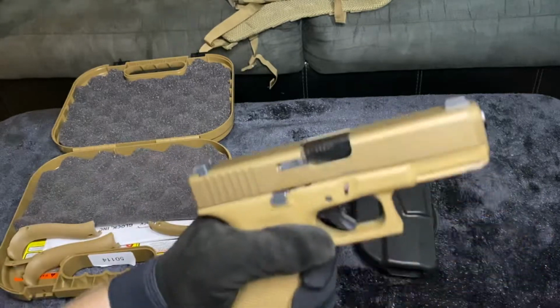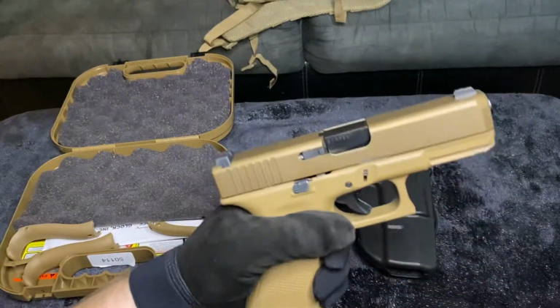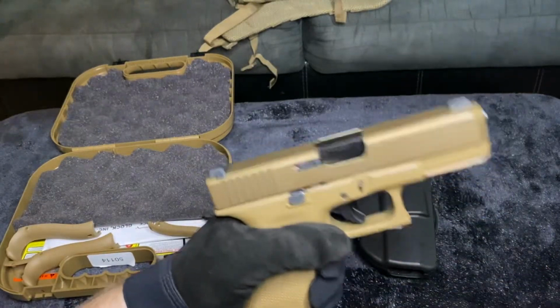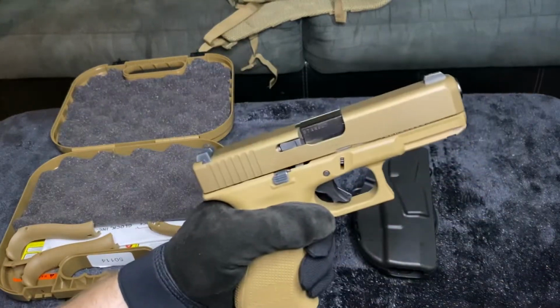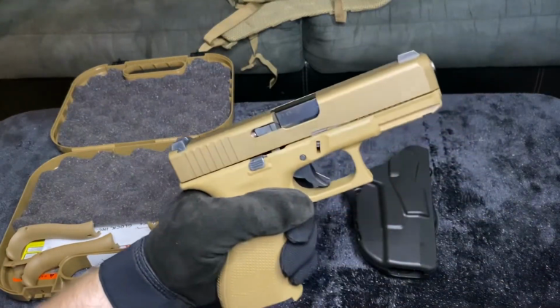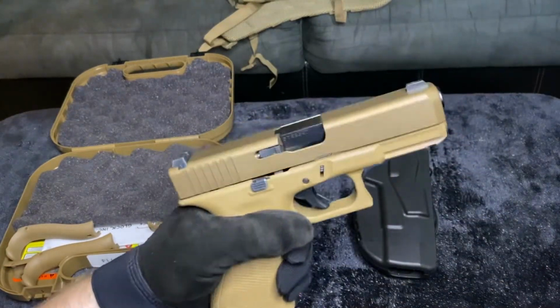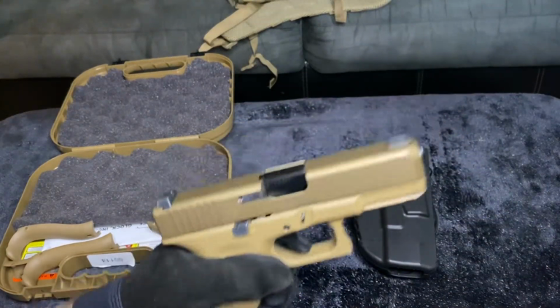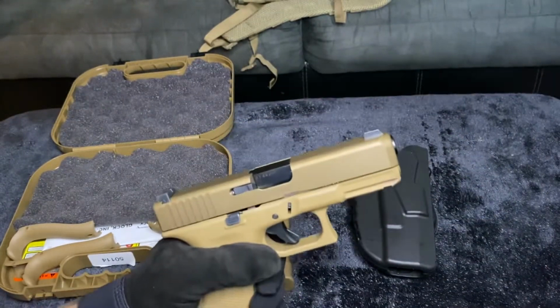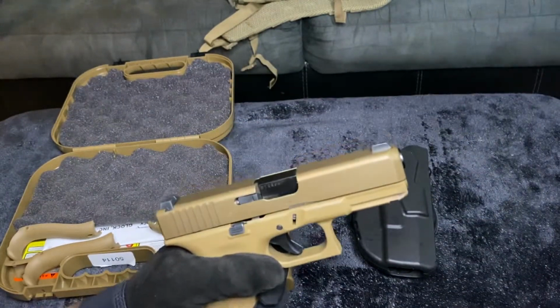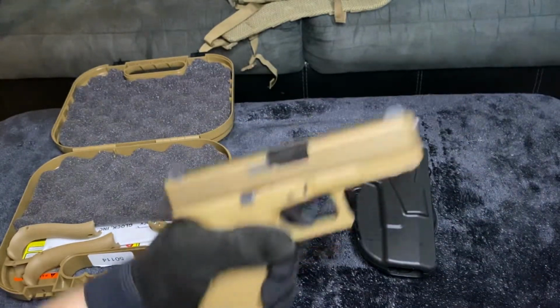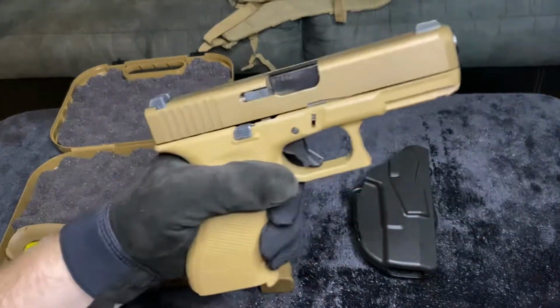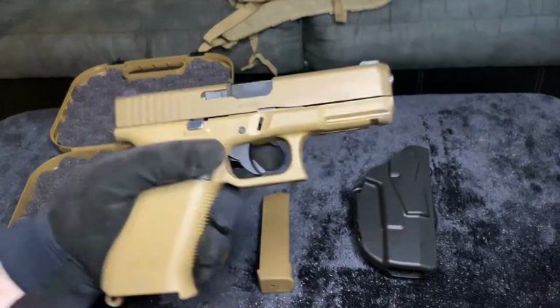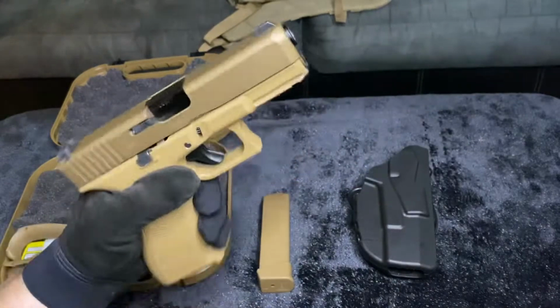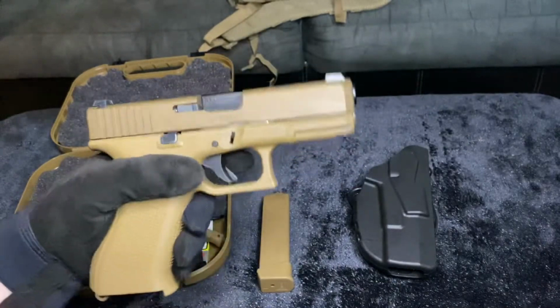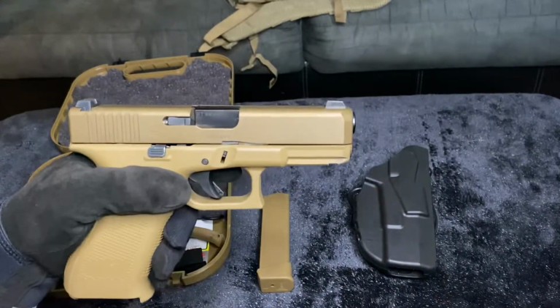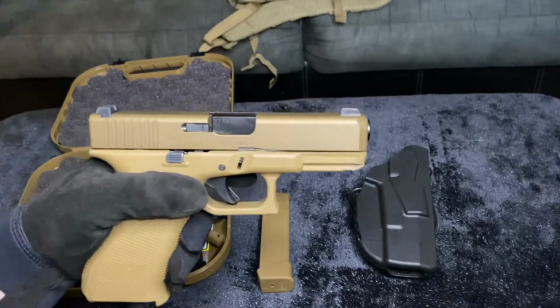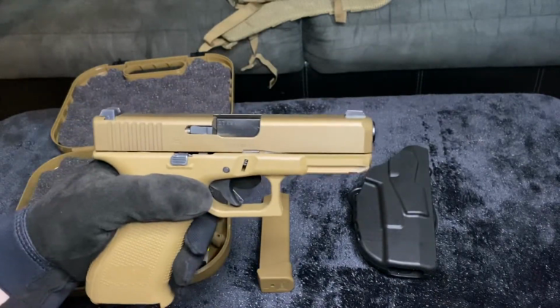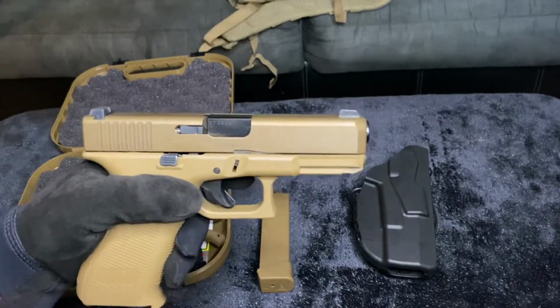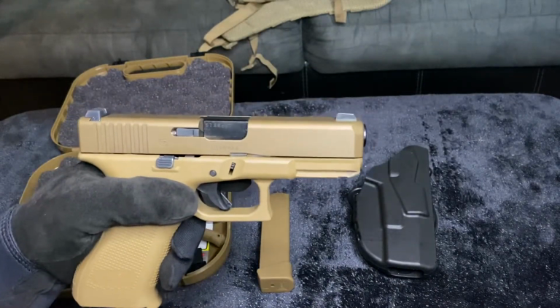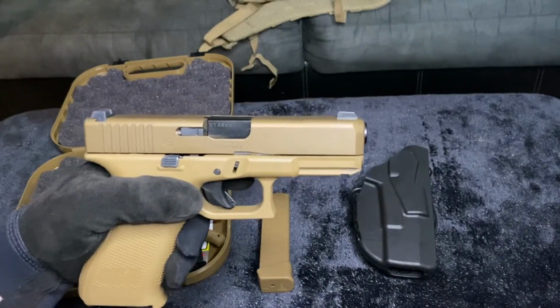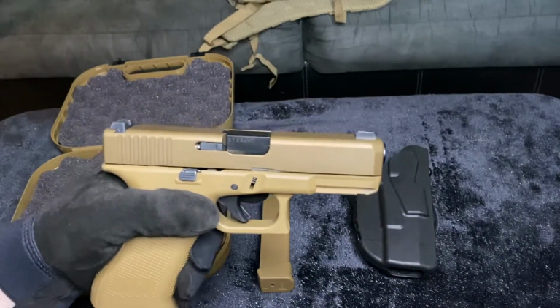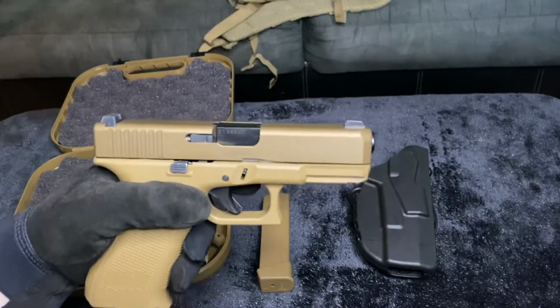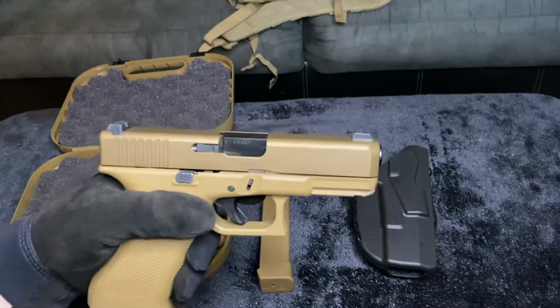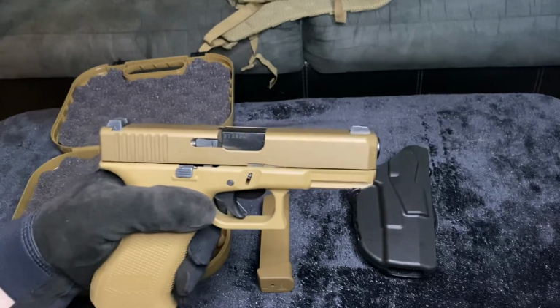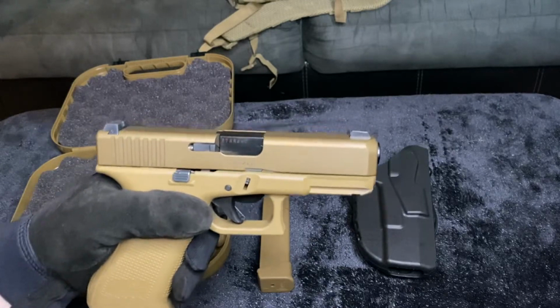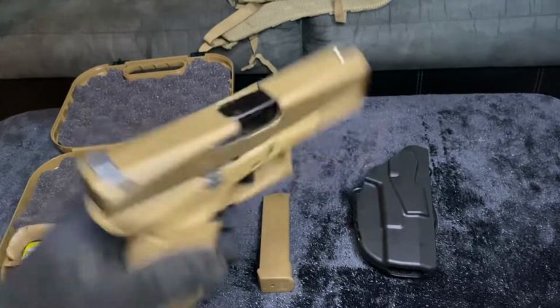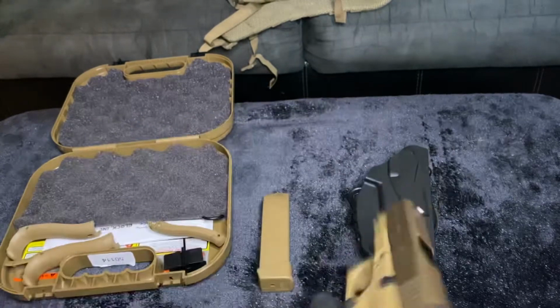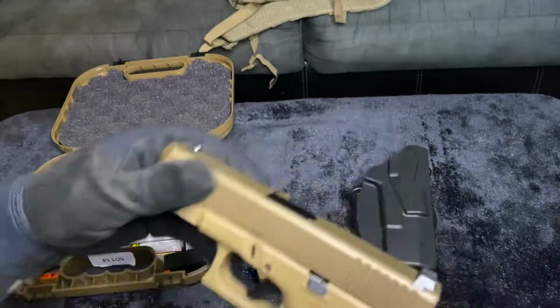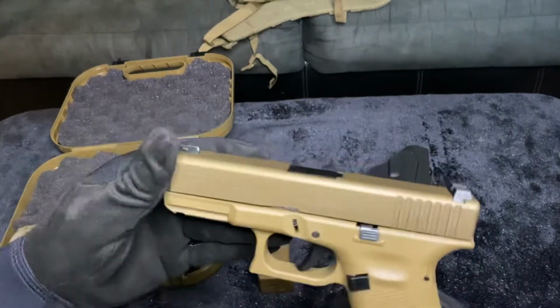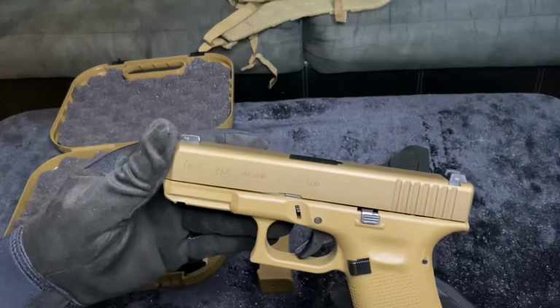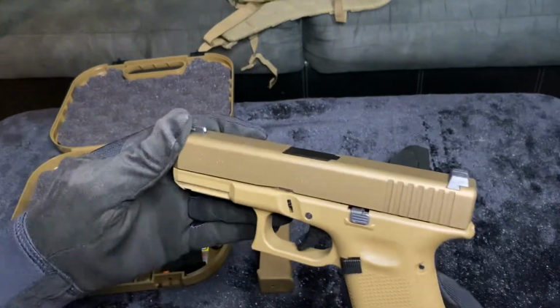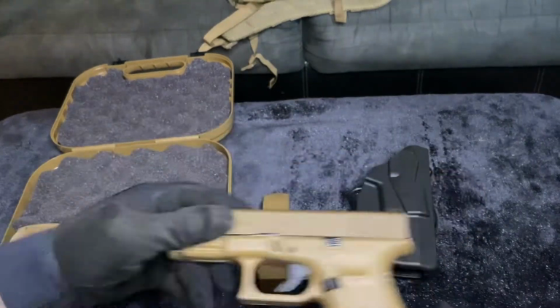That's the Glock 19X in under four minutes. Get it. Buy it. Be good. Glock is perfection. I'm out.